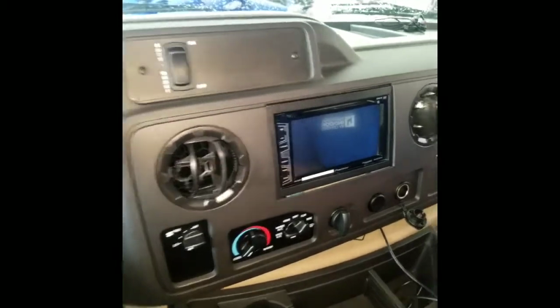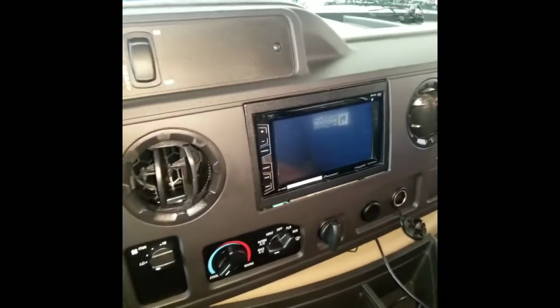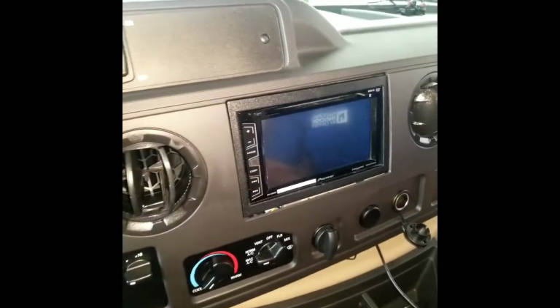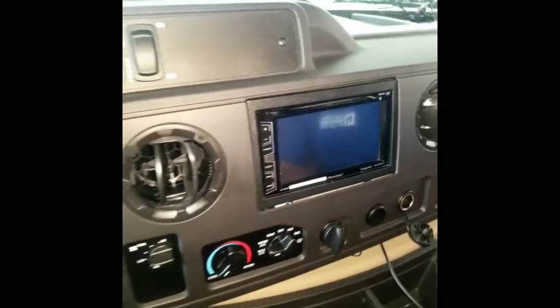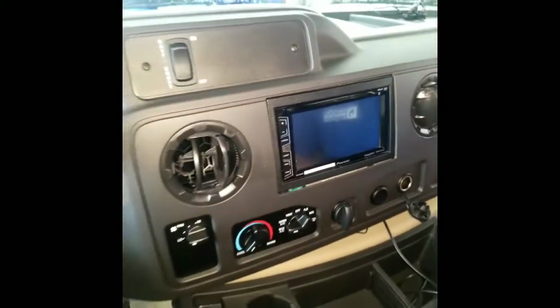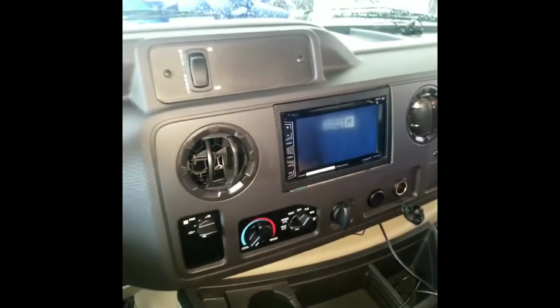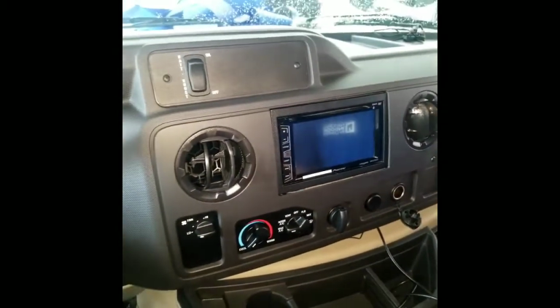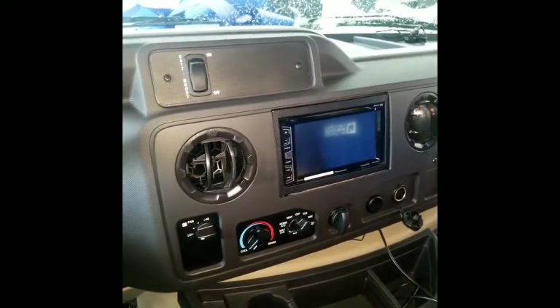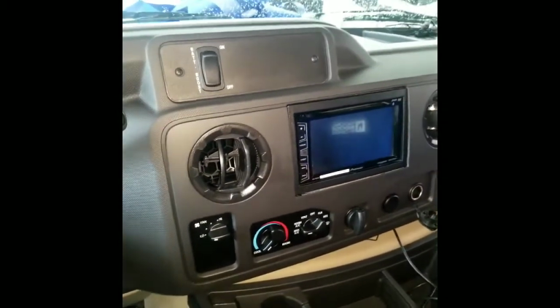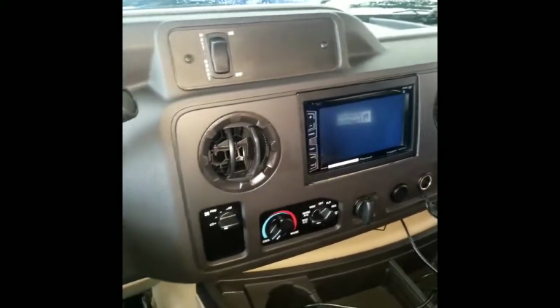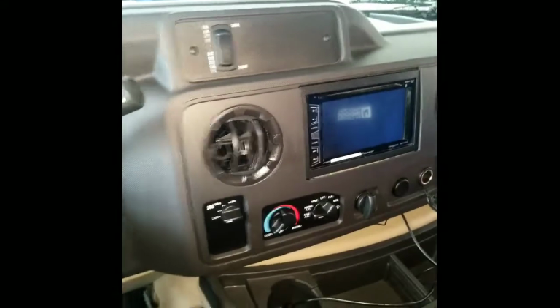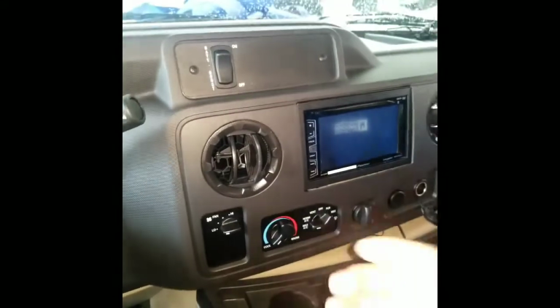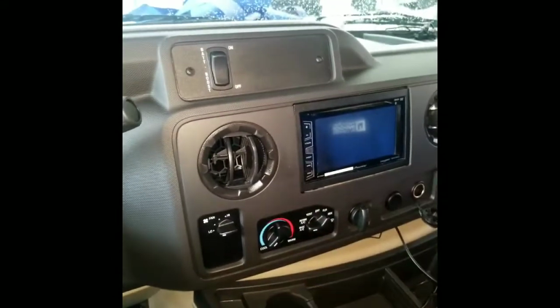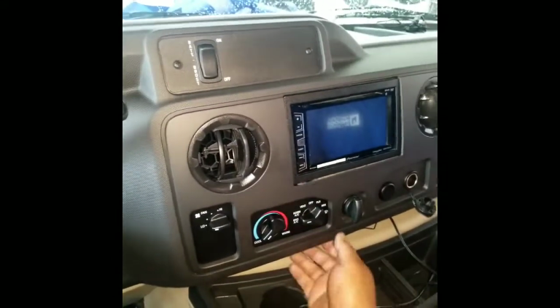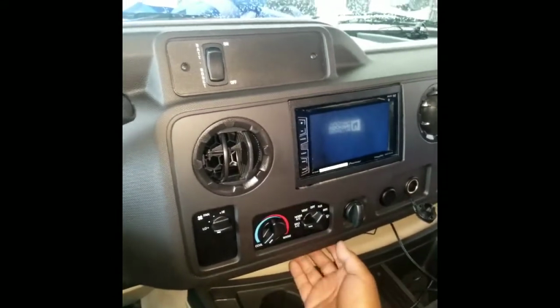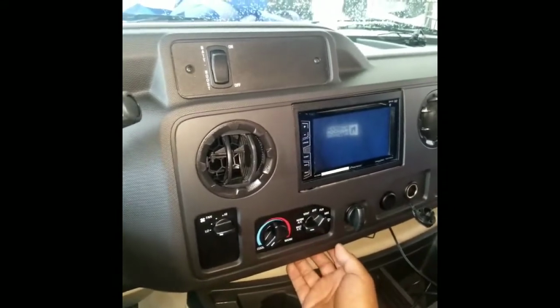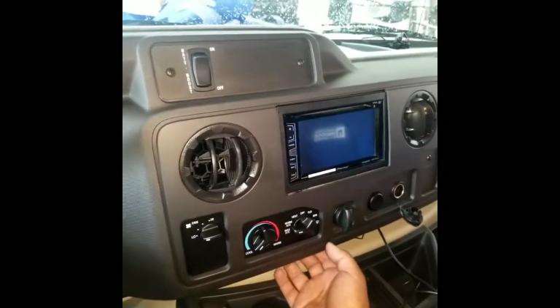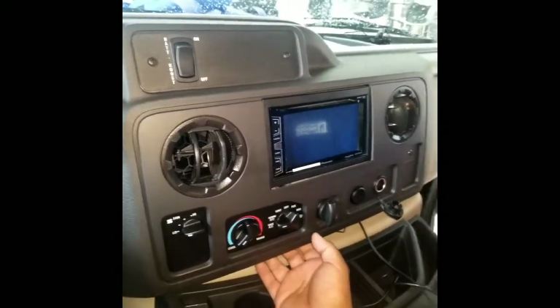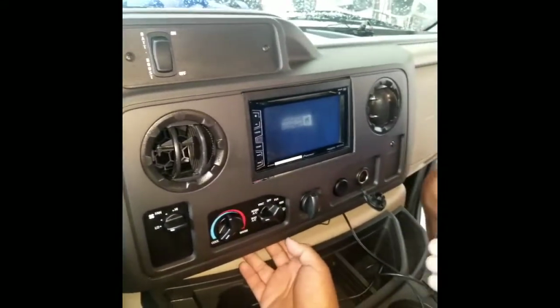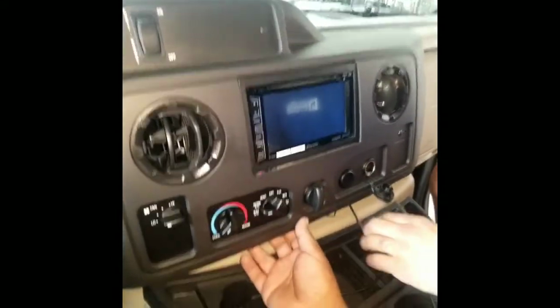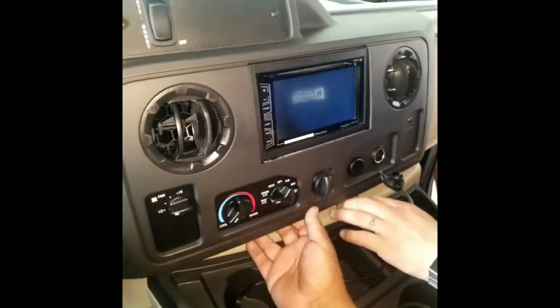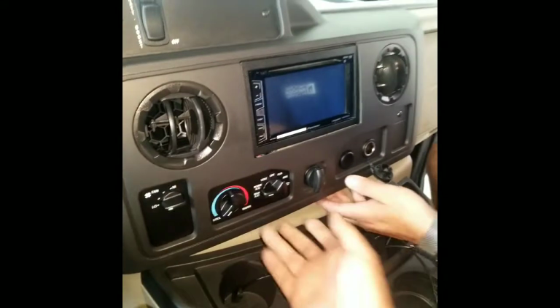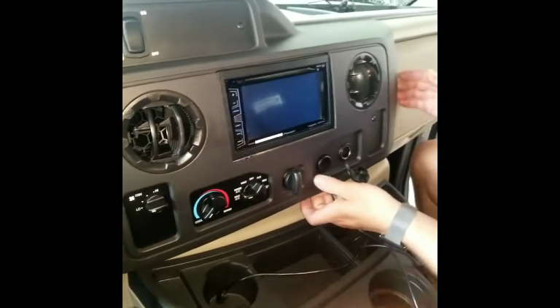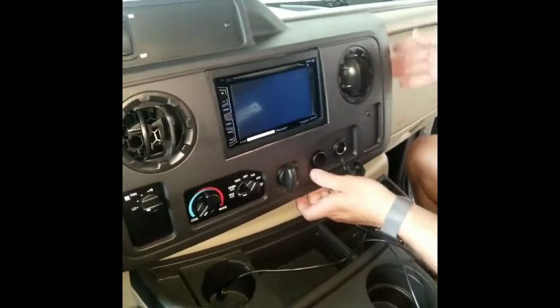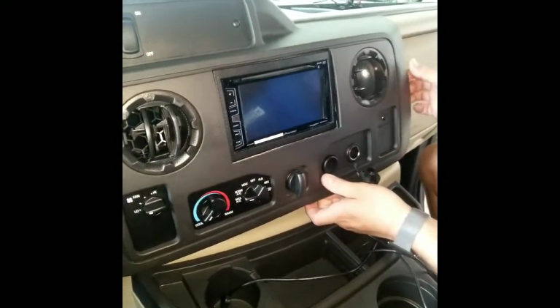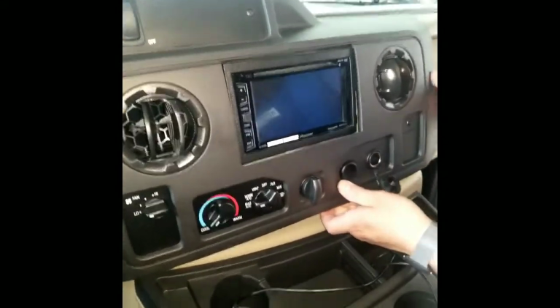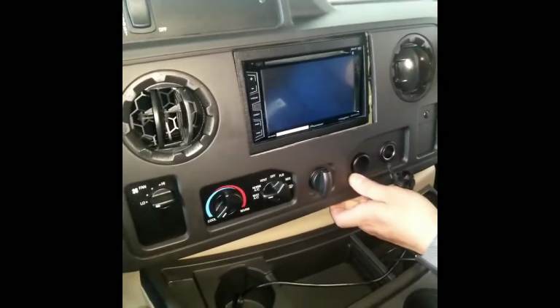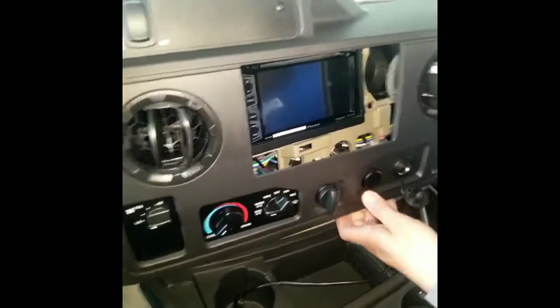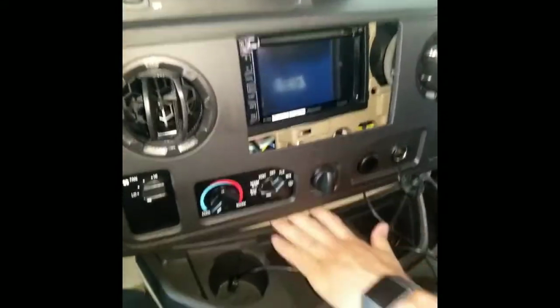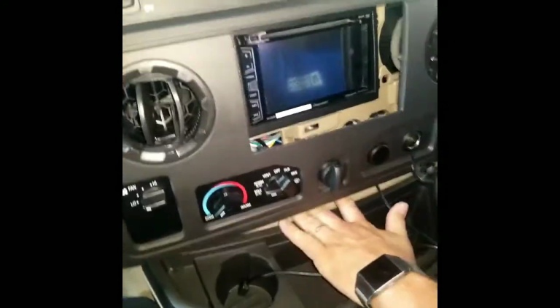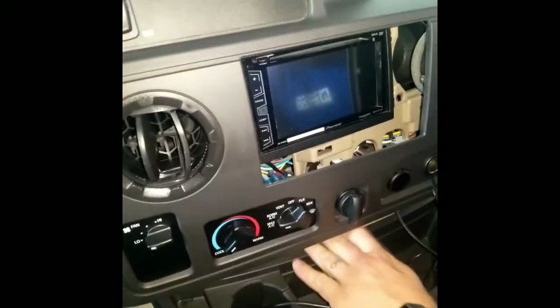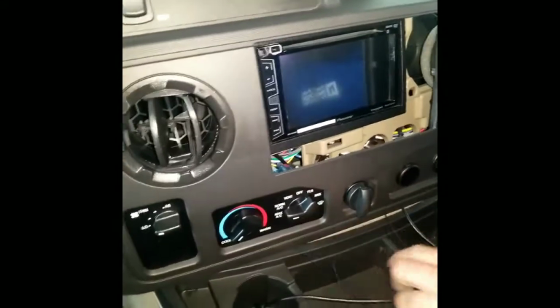If you Bluetooth your phone to the radio and you make a call, there's a microphone that's supposed to pick up your voice. It's actually hidden behind the main dash, so what you do is just pull the front panel off.